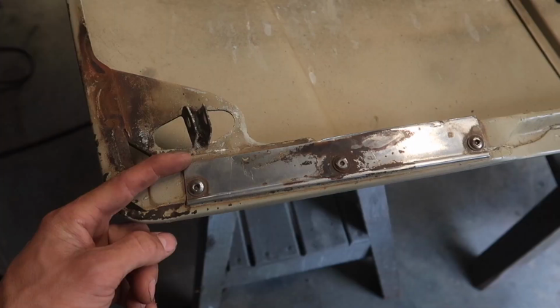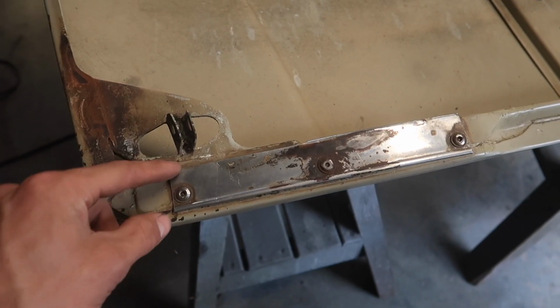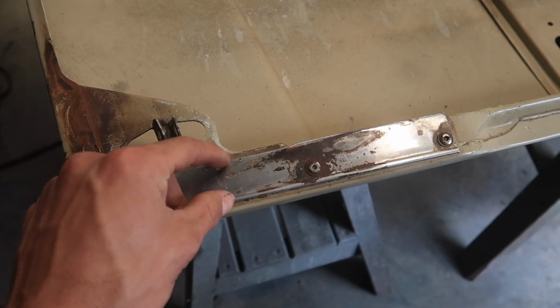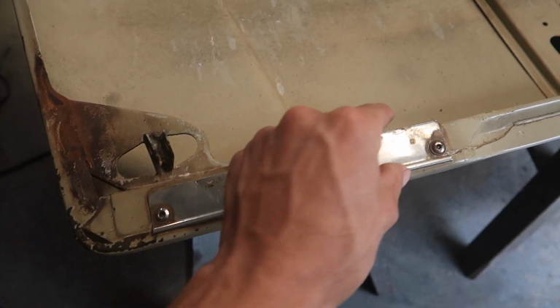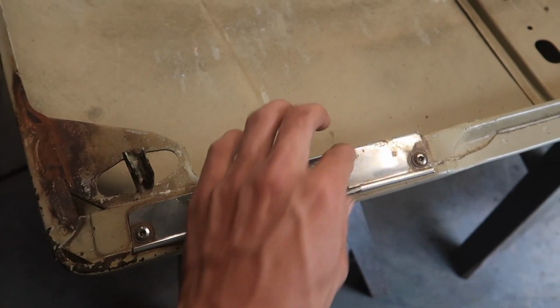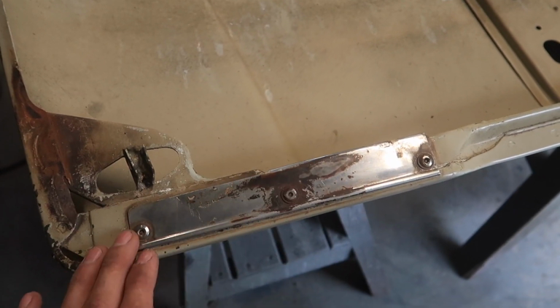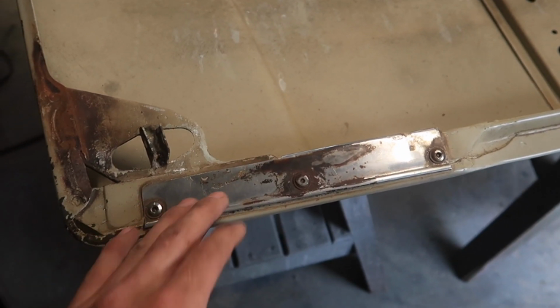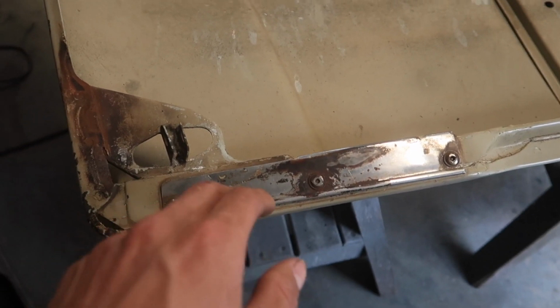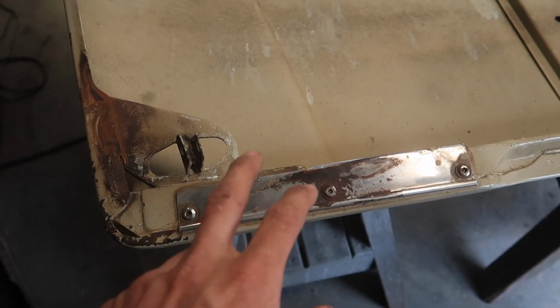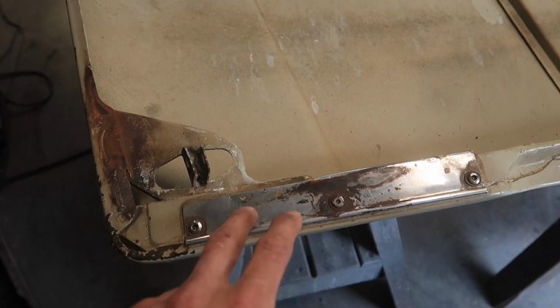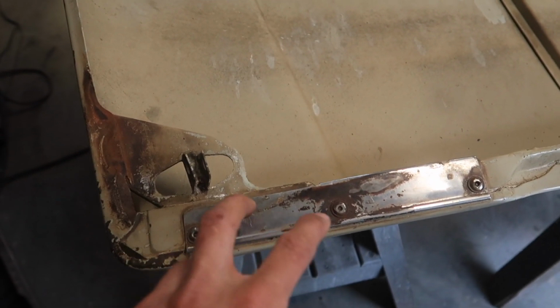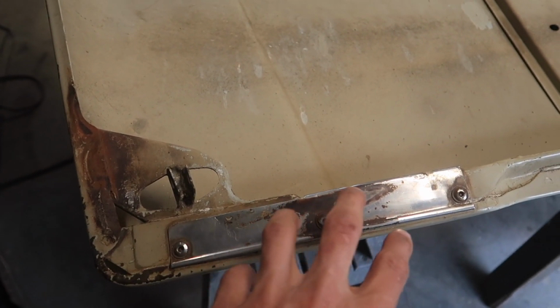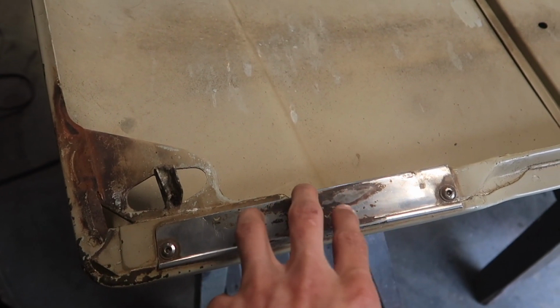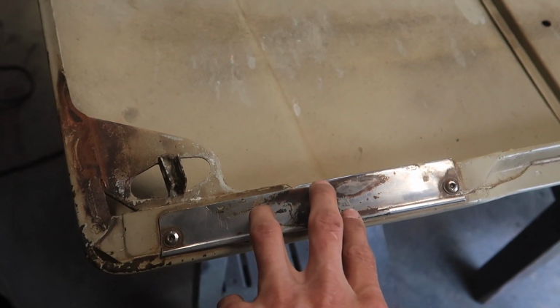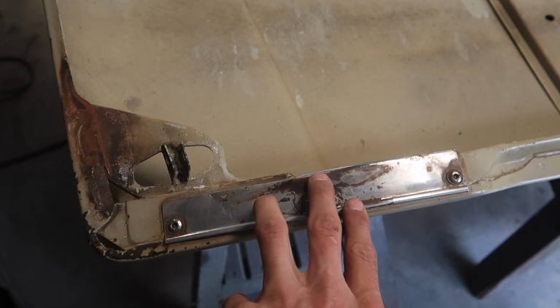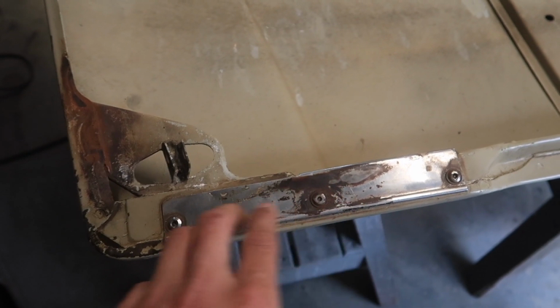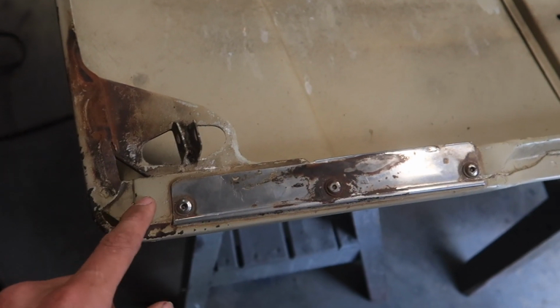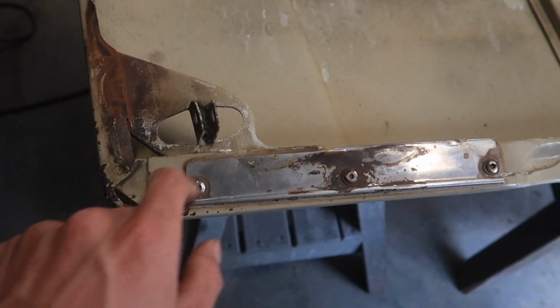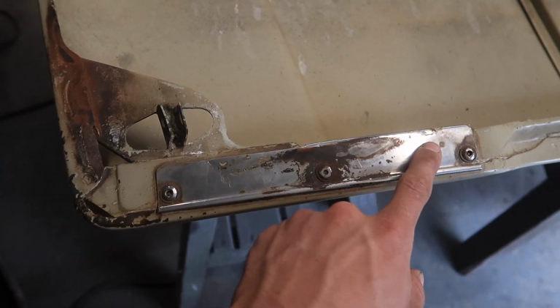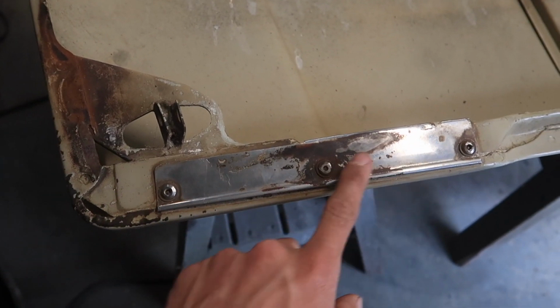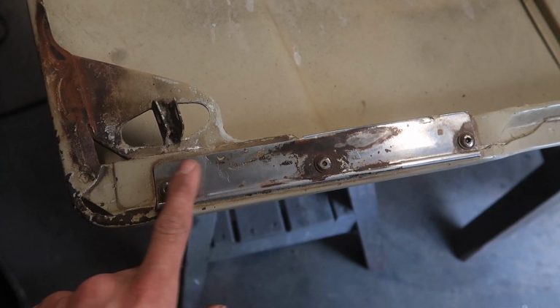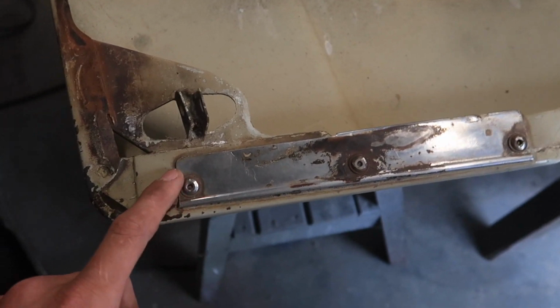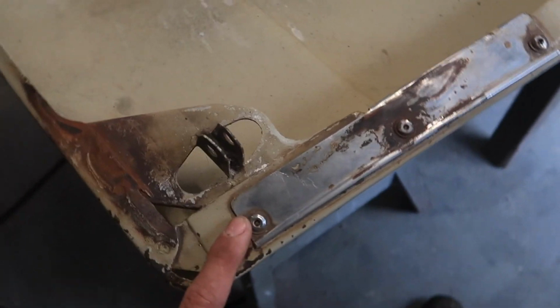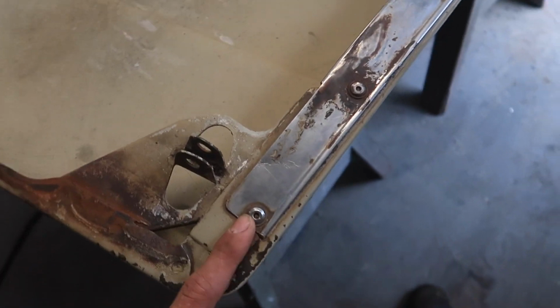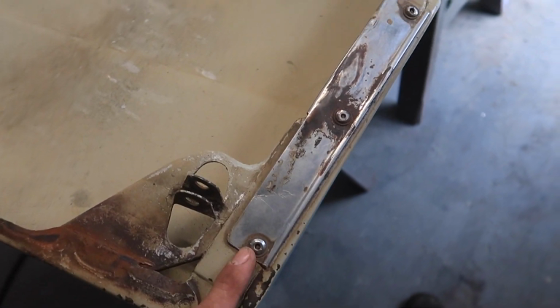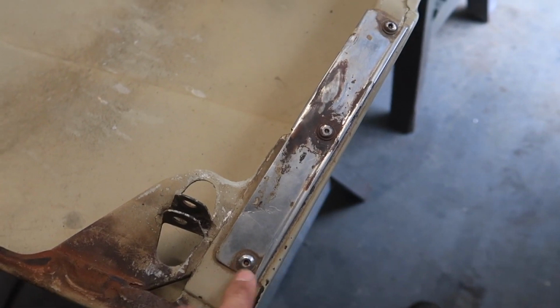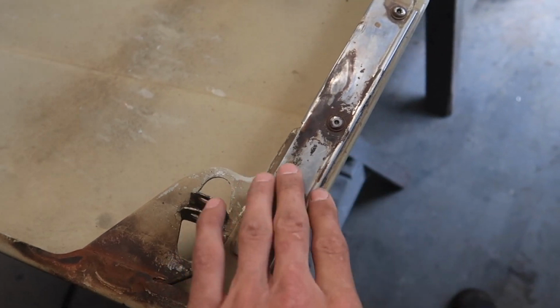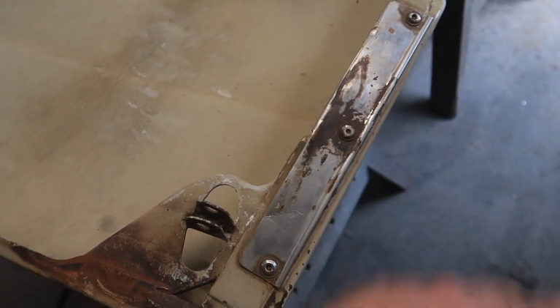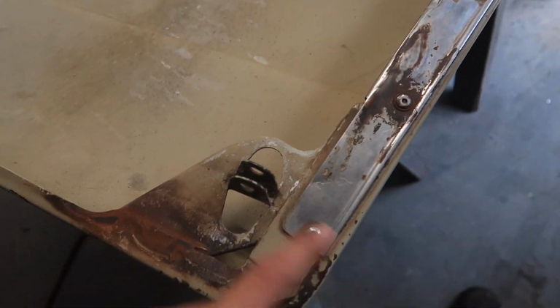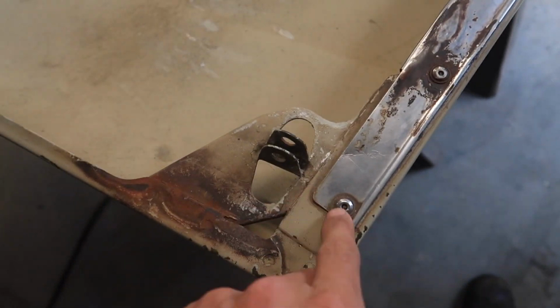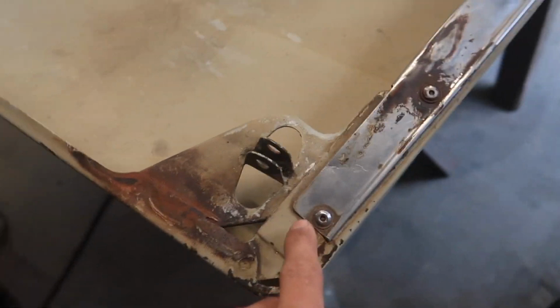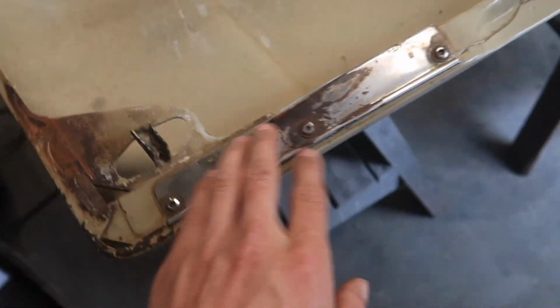Now I have to get rid of these pieces of metal here — I think these are the bits that sit in the rubbers that sit on the front bib. Three rivets, I'm just going to drill those out and that'll make it a better job because I can then clean those up and make sure there's no rust underneath.